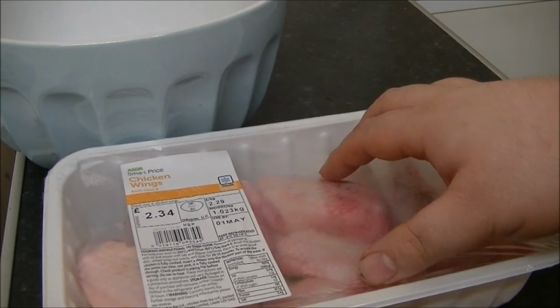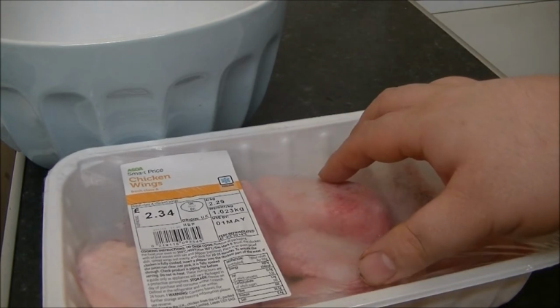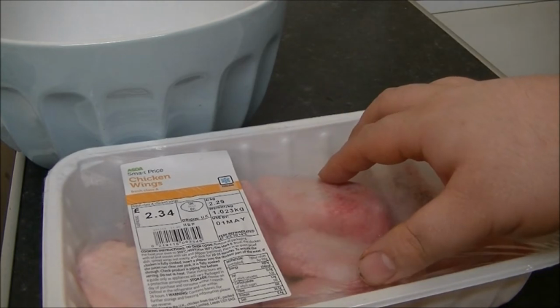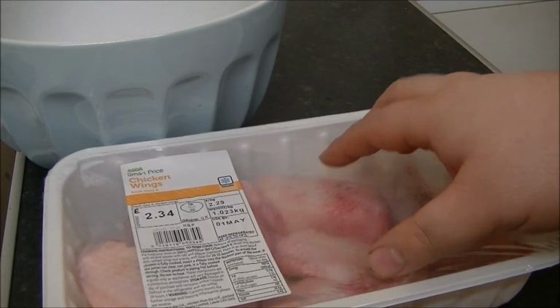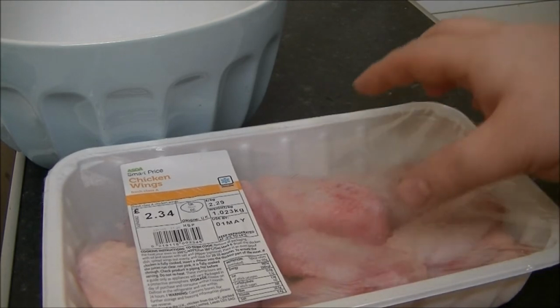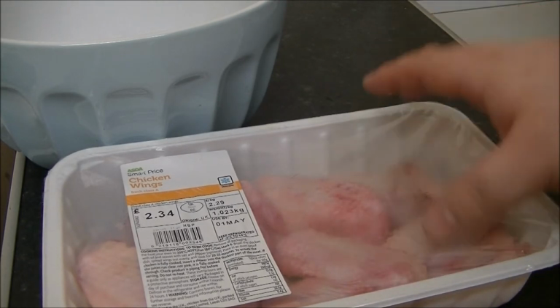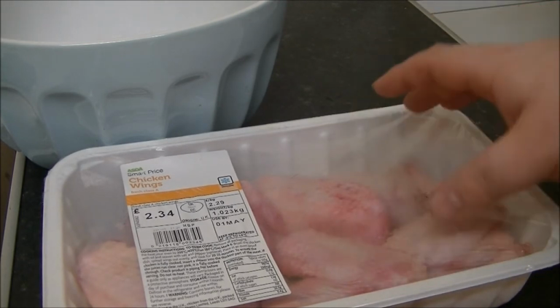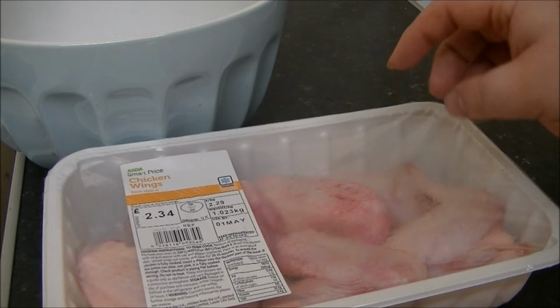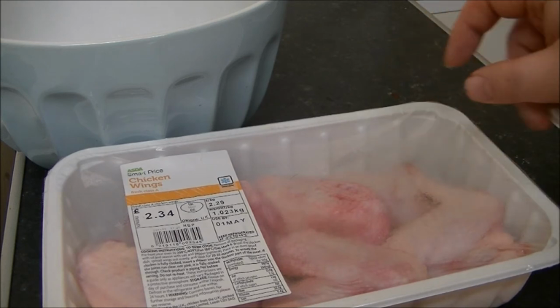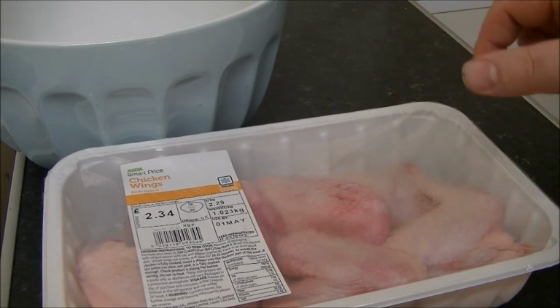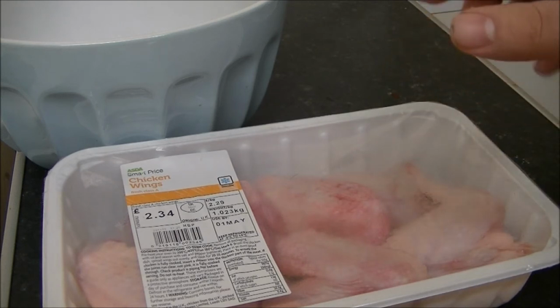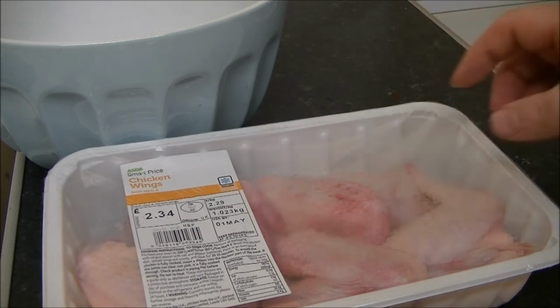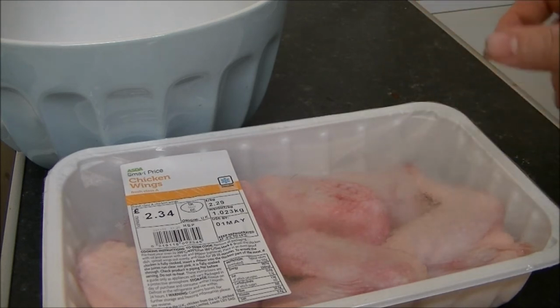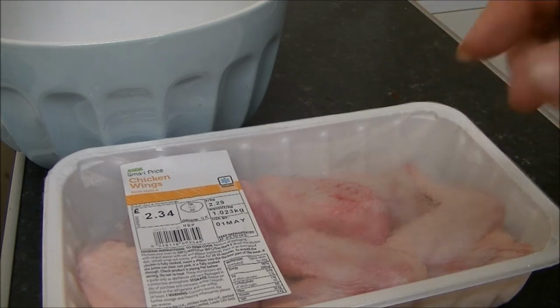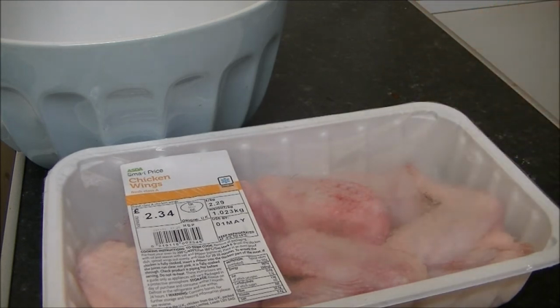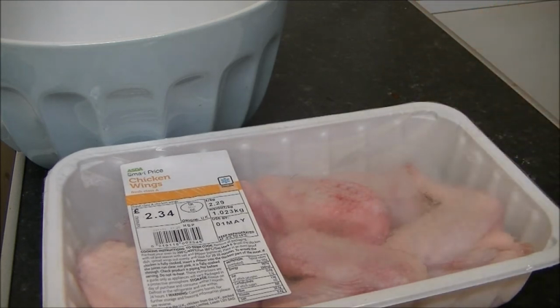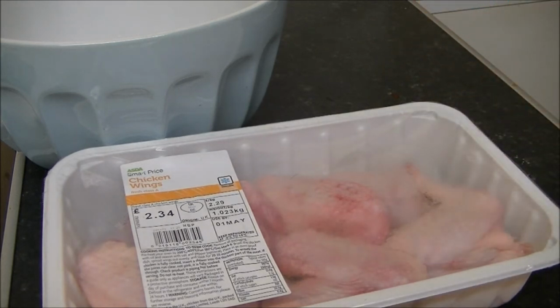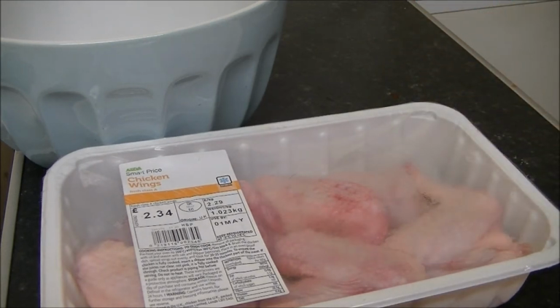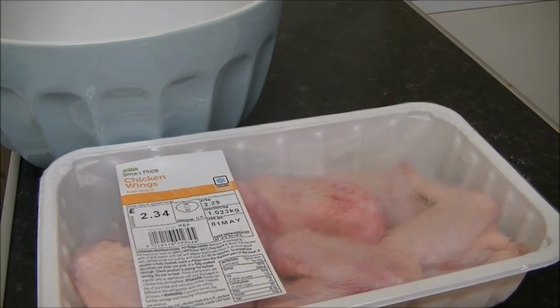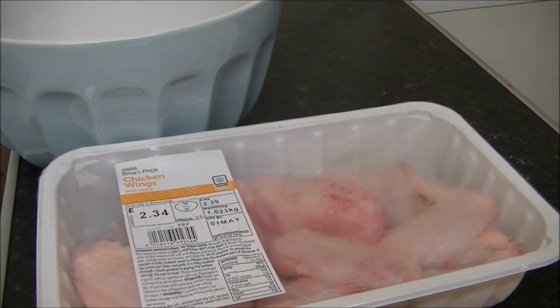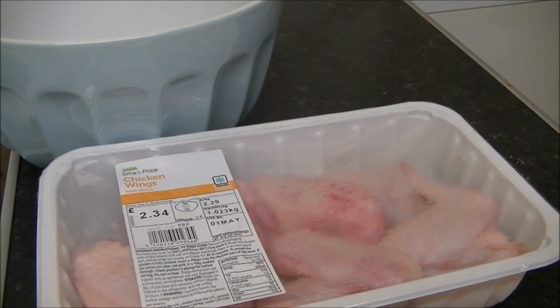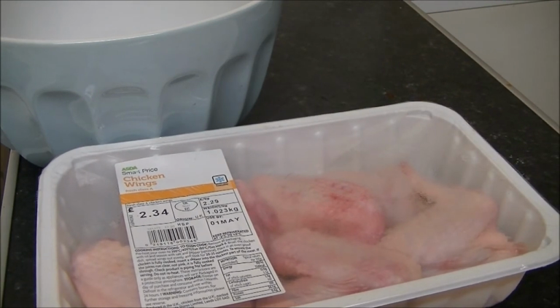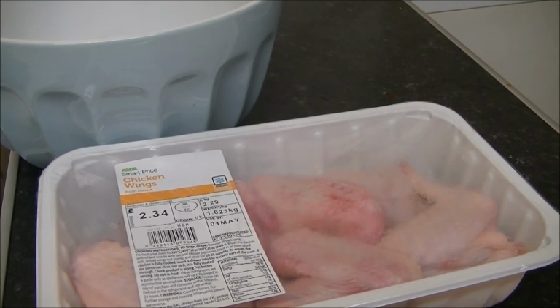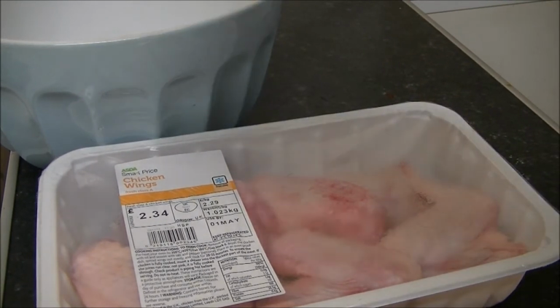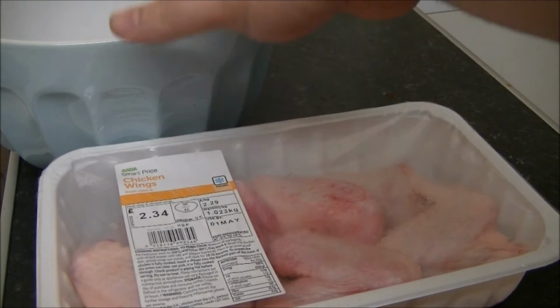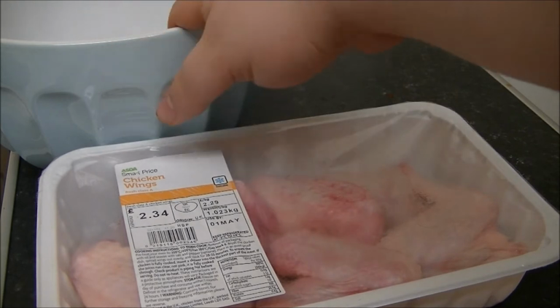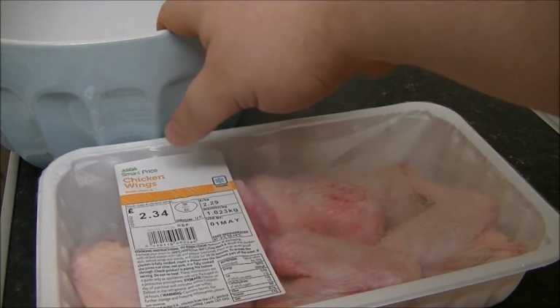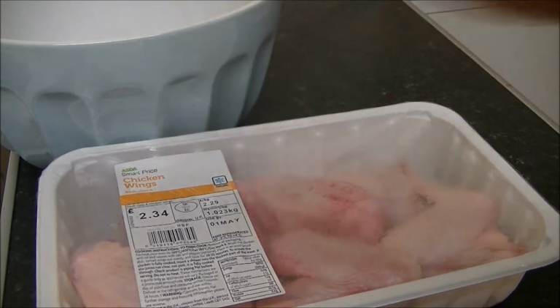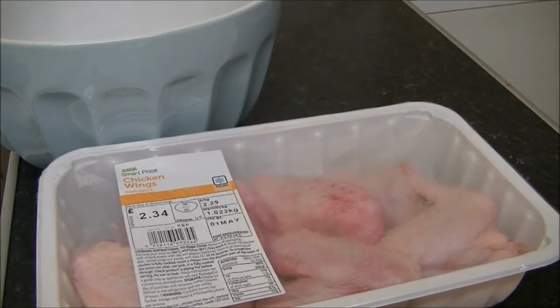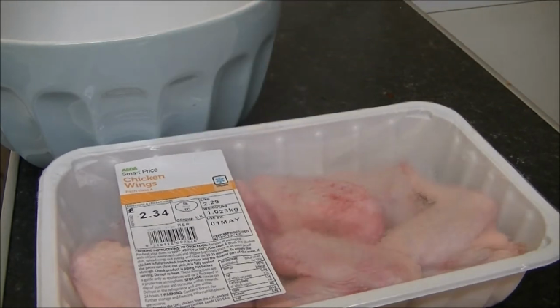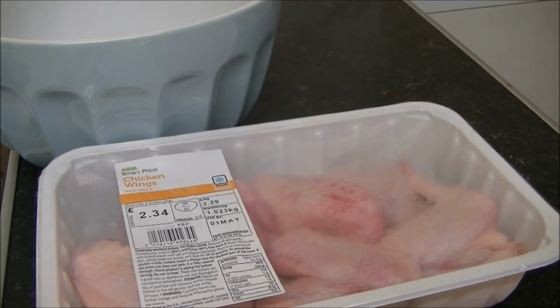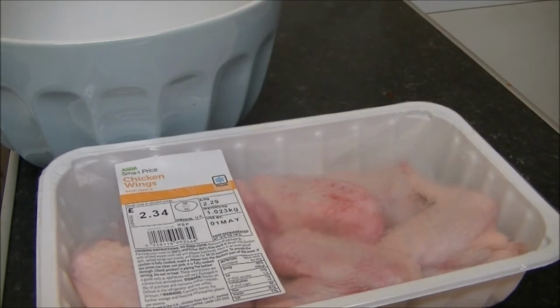I'm quite sure you don't want to see me cut up all these wings, but I shall come back after a large jump cut when they are all done and in the bowl. See you later folks.